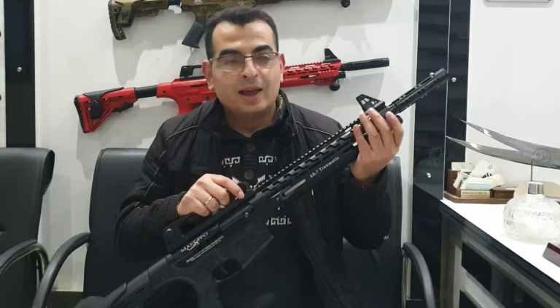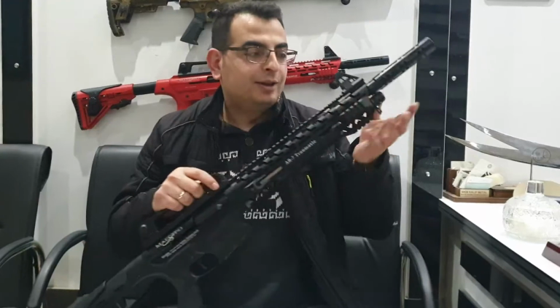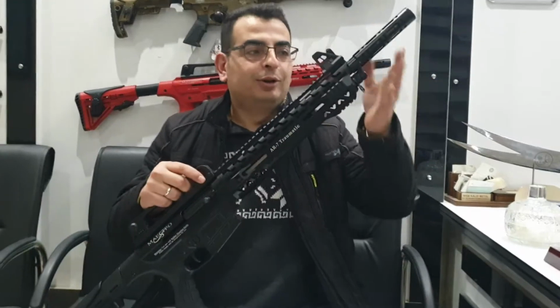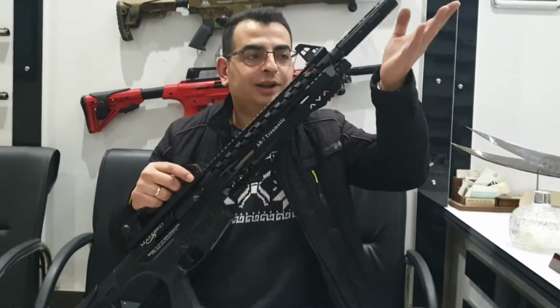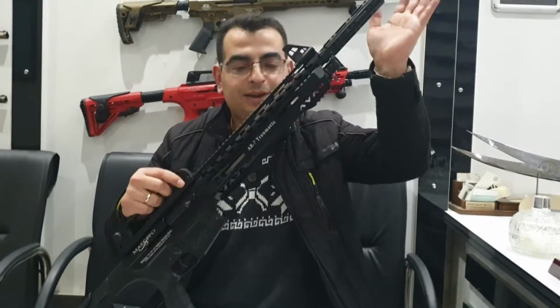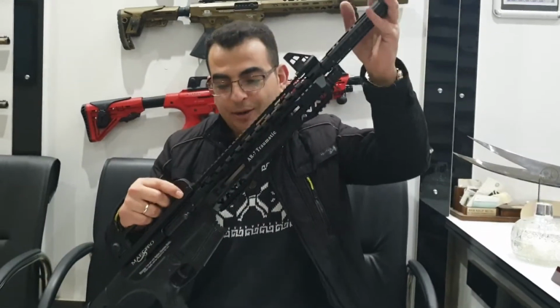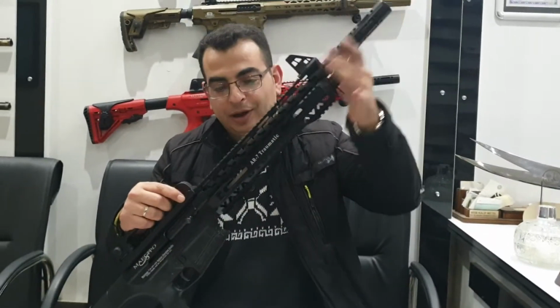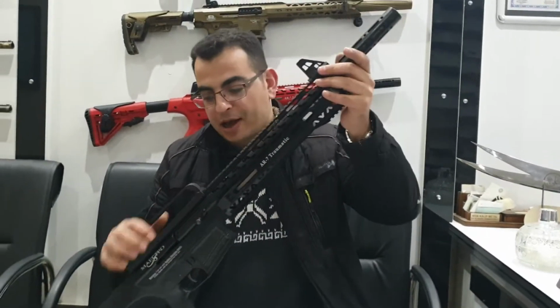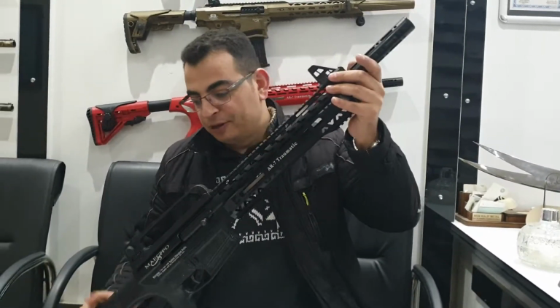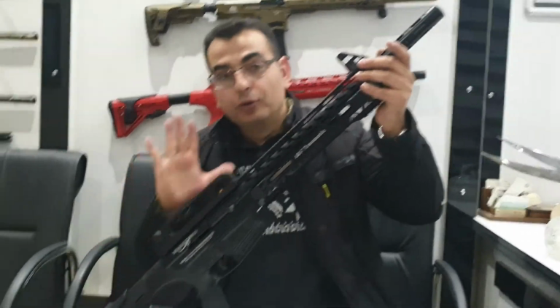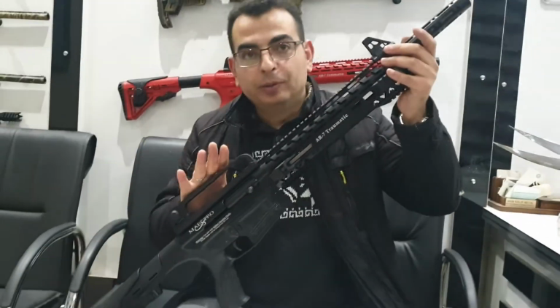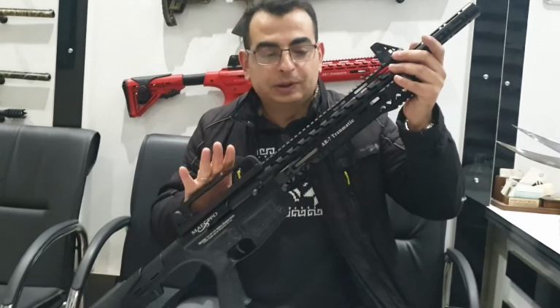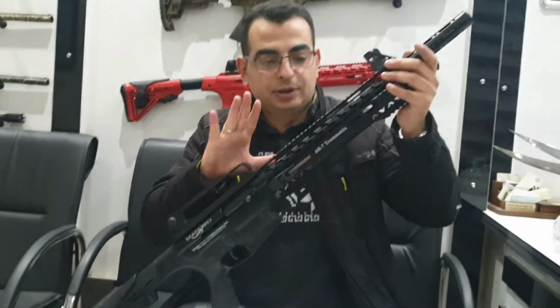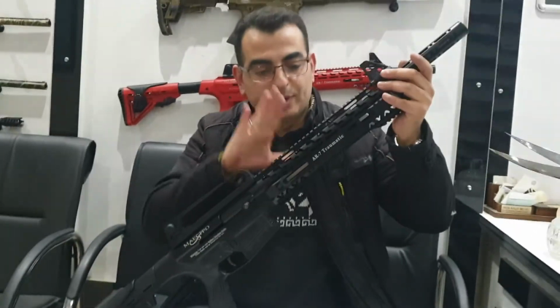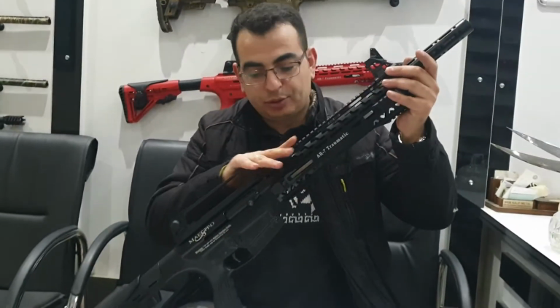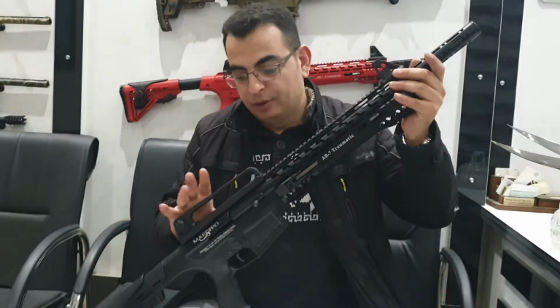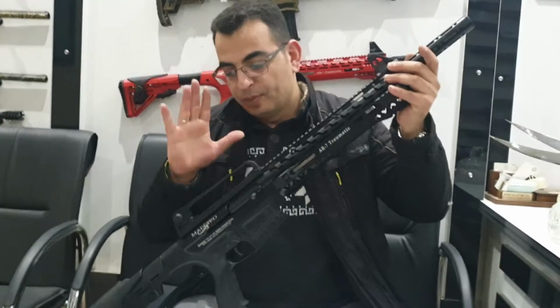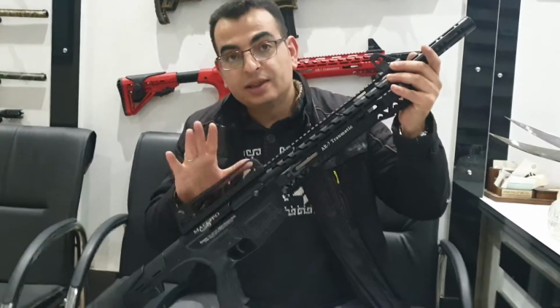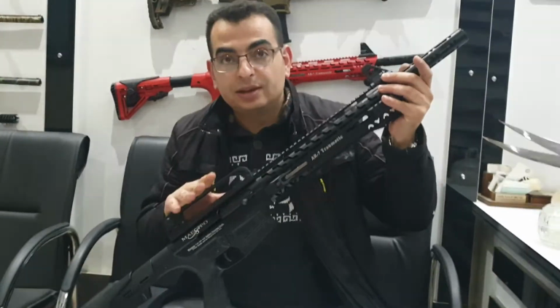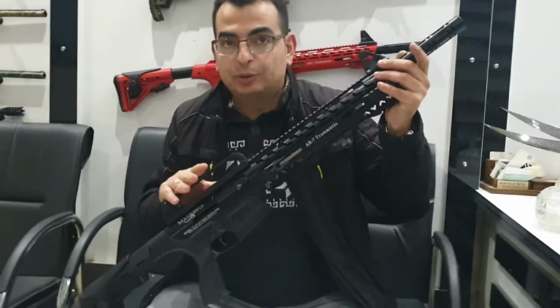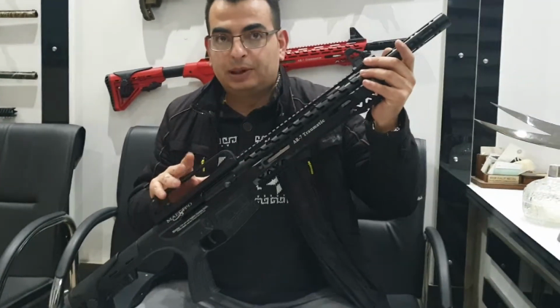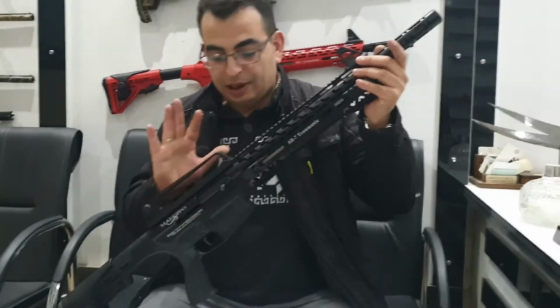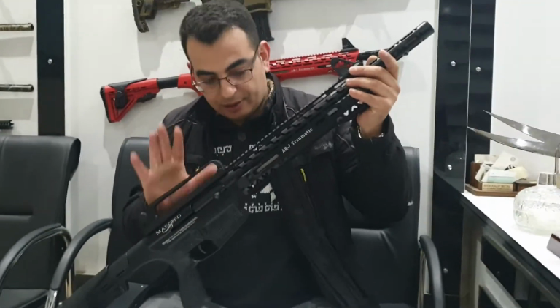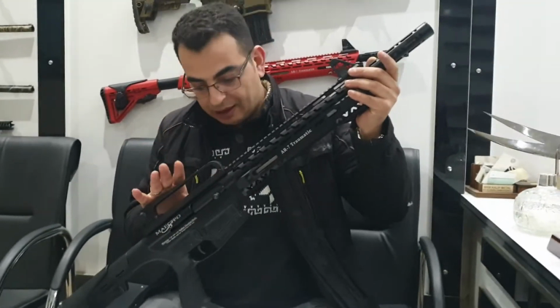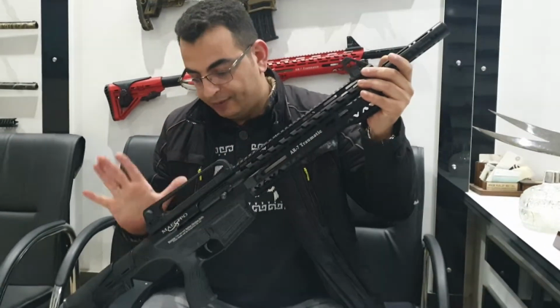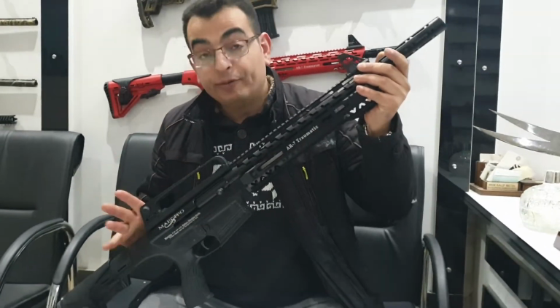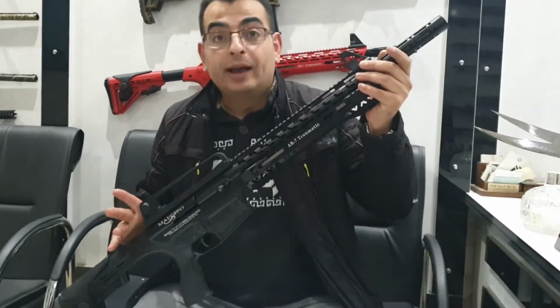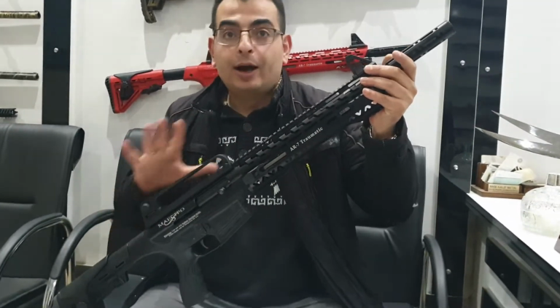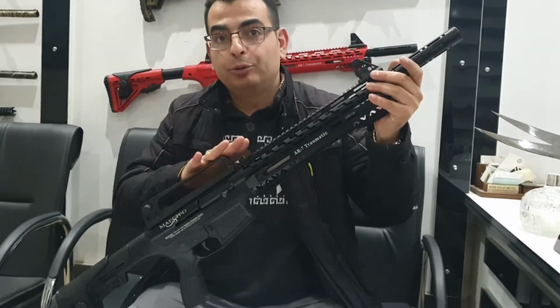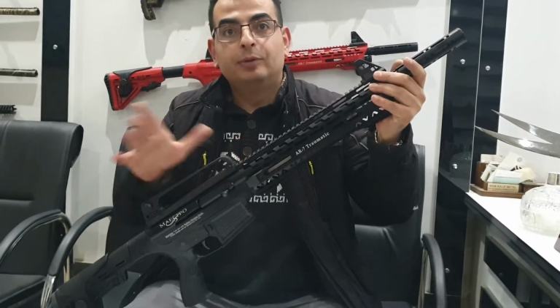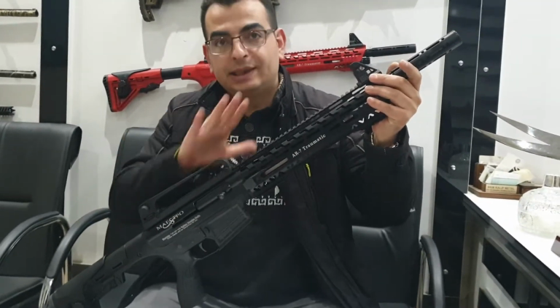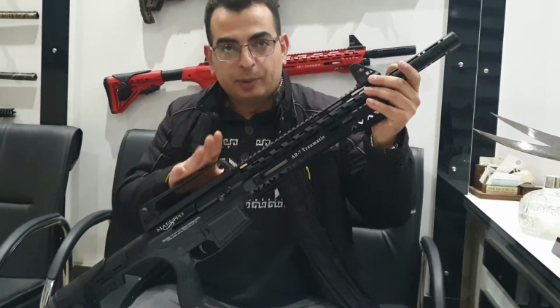Hello sir. Now I will show you Maestro magazine system automatic AR7 and AR5 how to disassemble.